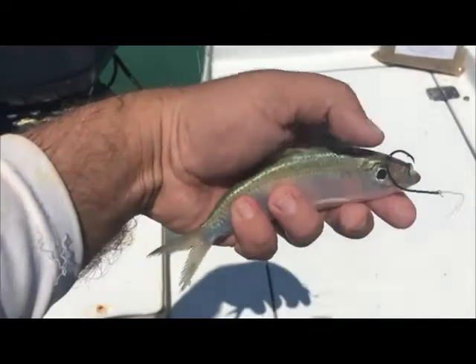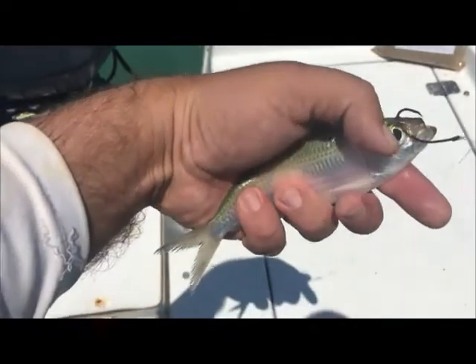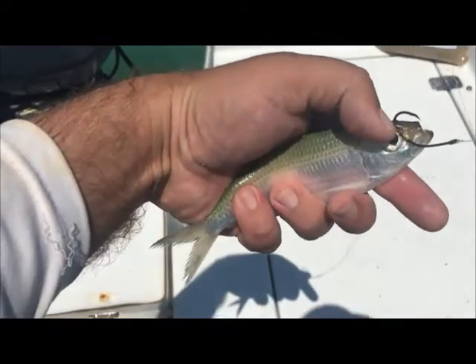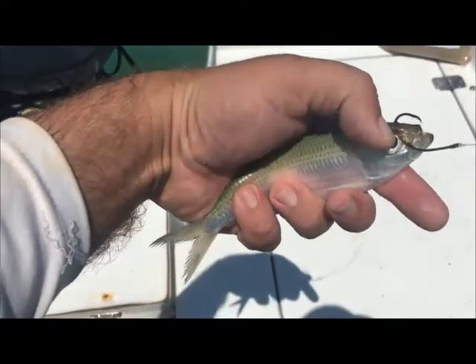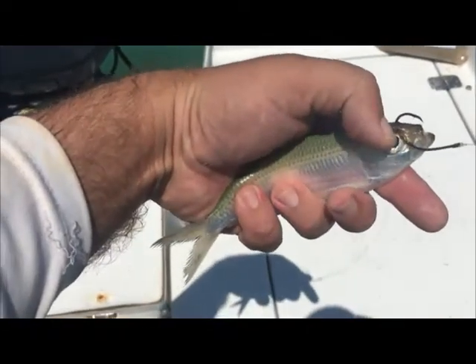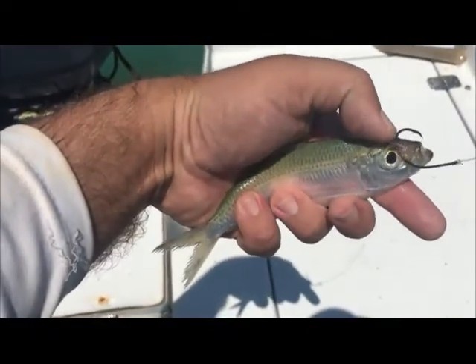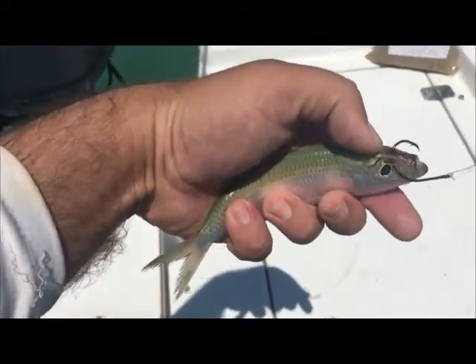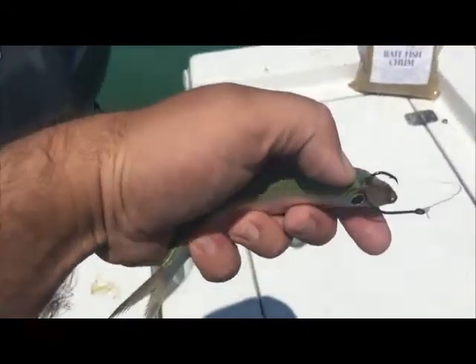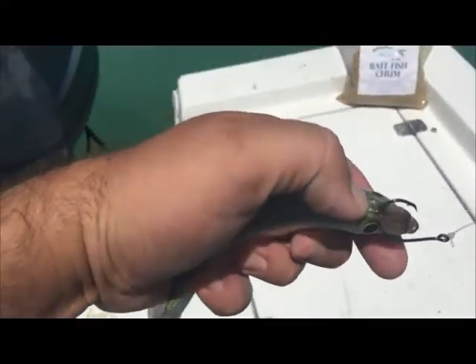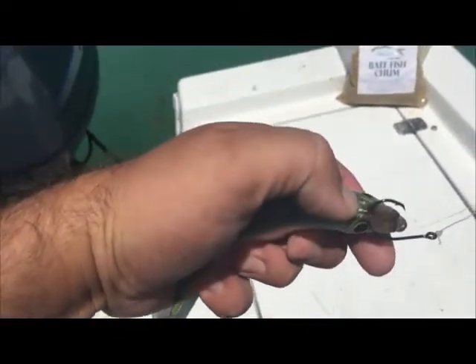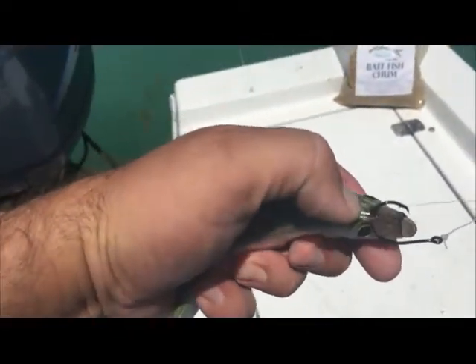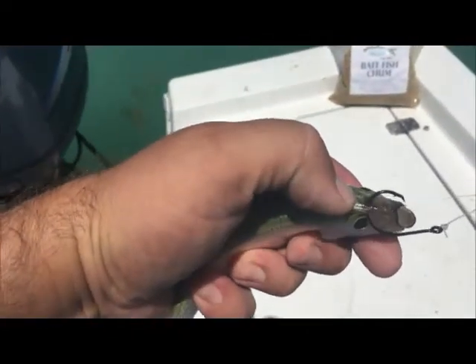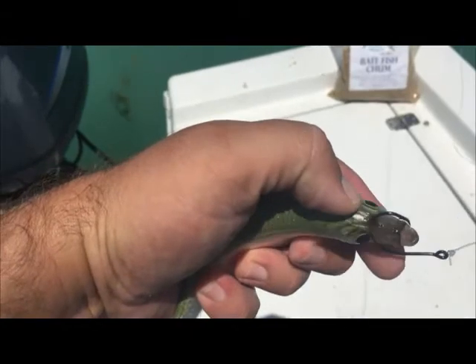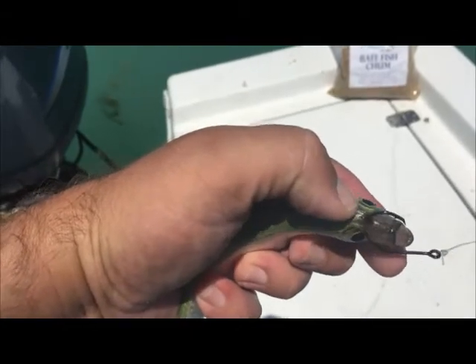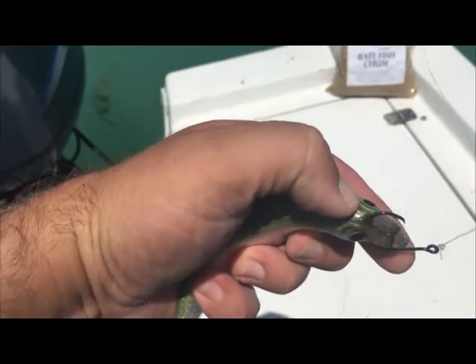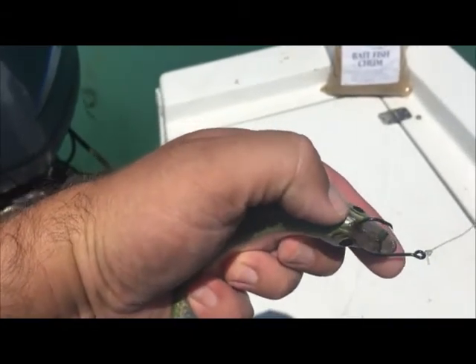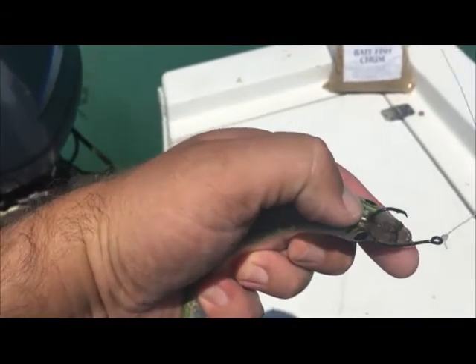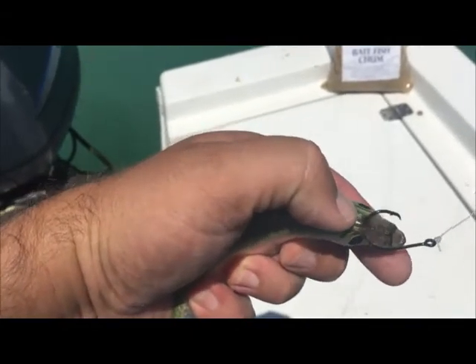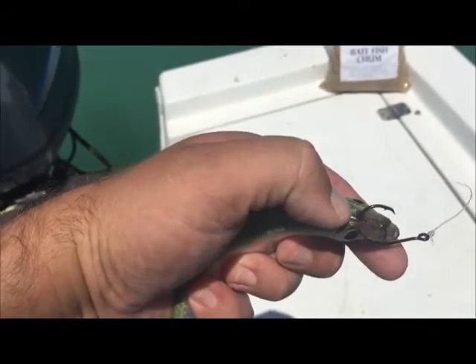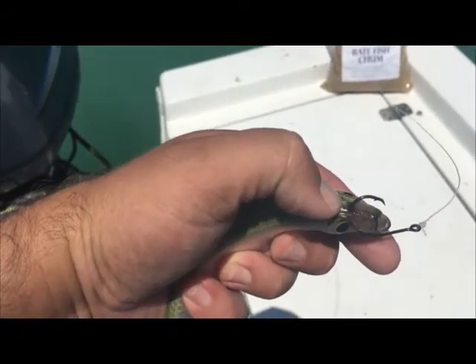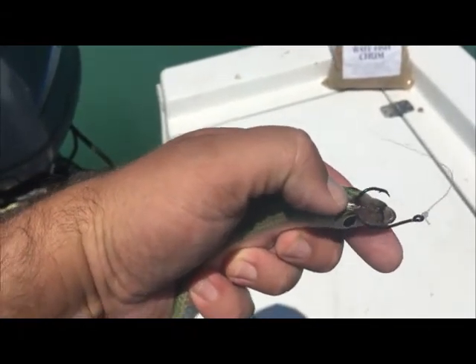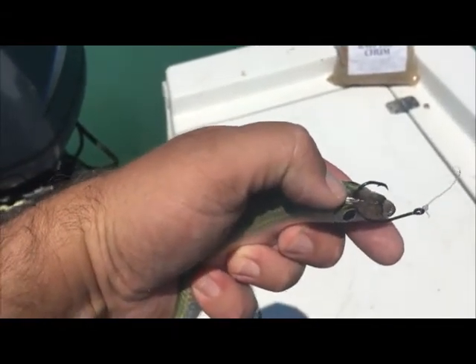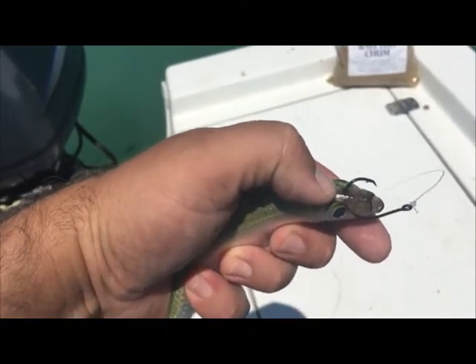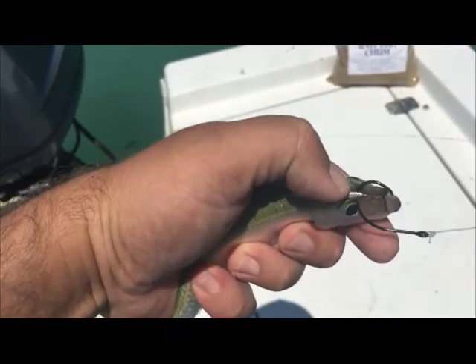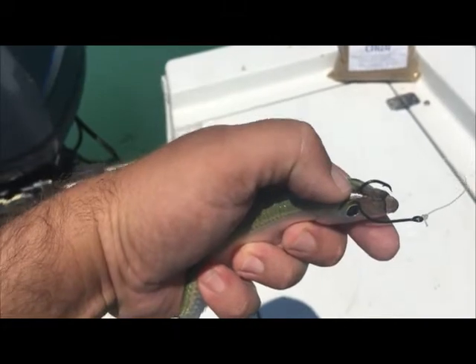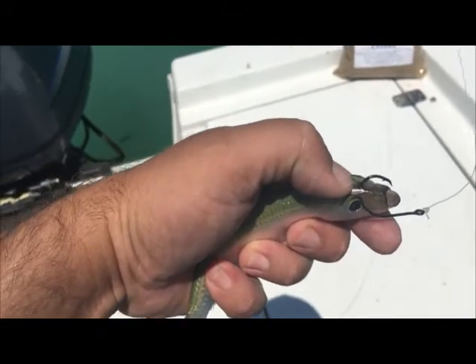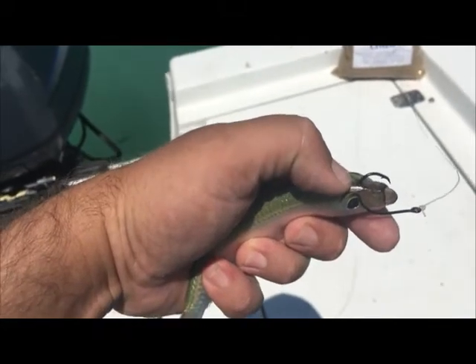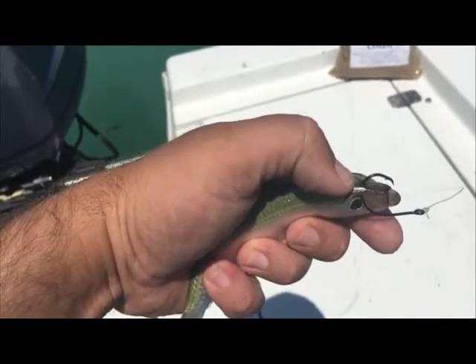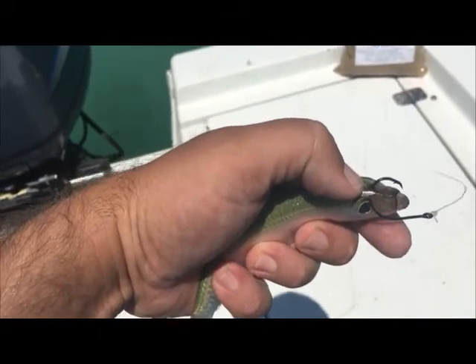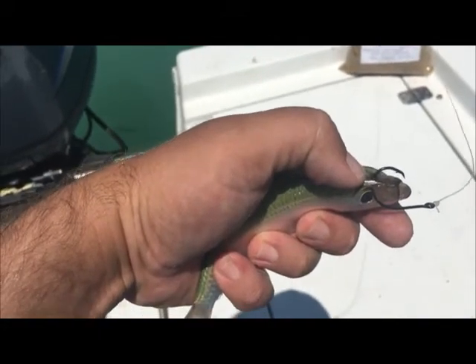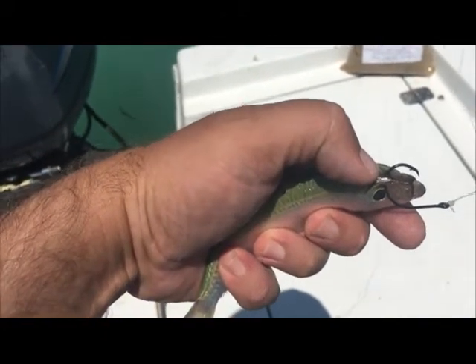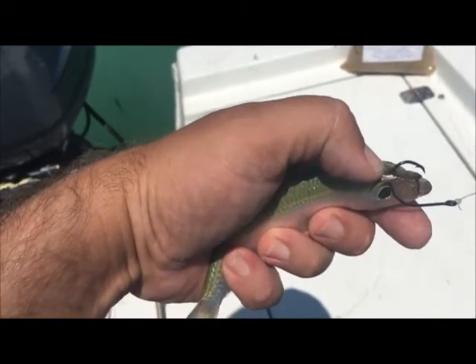What I do is I kind of push the eye to the side a little bit and bring it right up through the center, between the eyes and this hard piece of cartilage. It does a couple things — I think it has a little bit more of a natural presentation, and you don't get double hooked all the time.